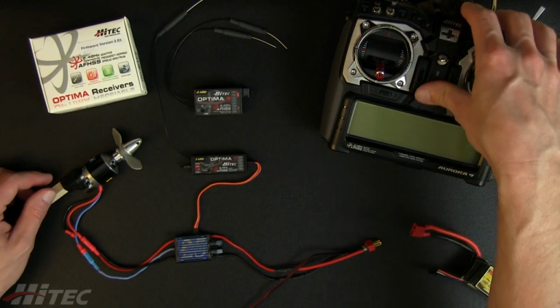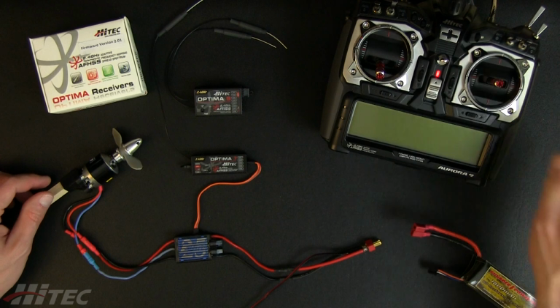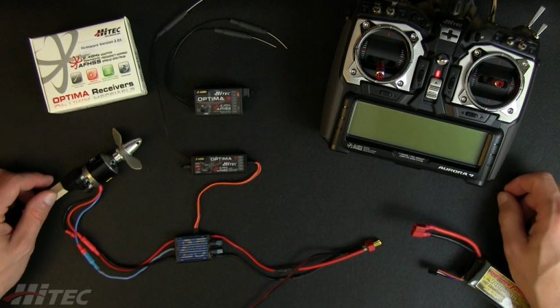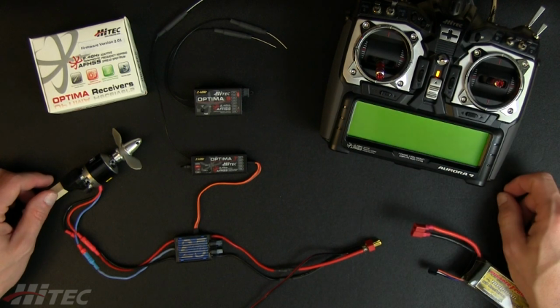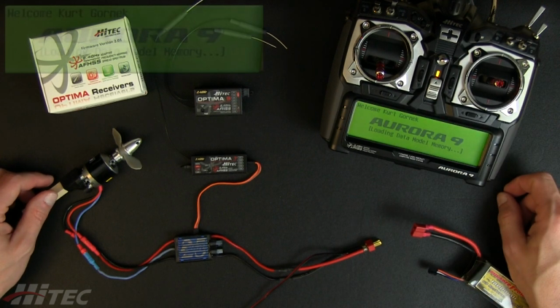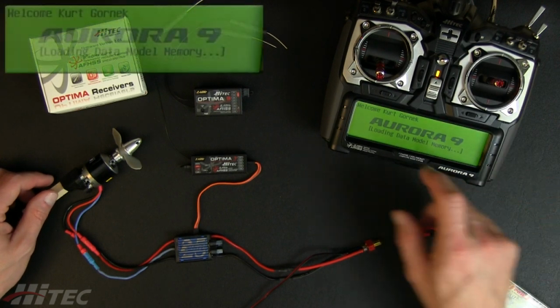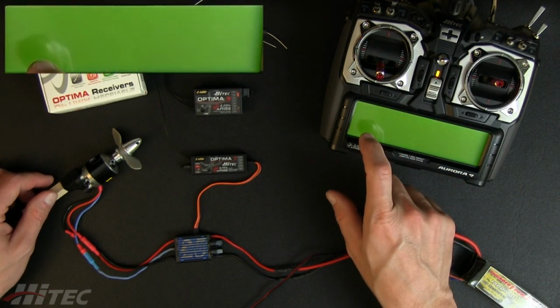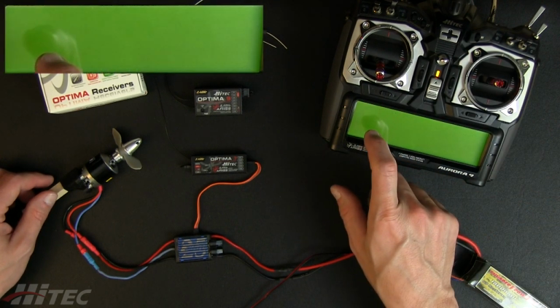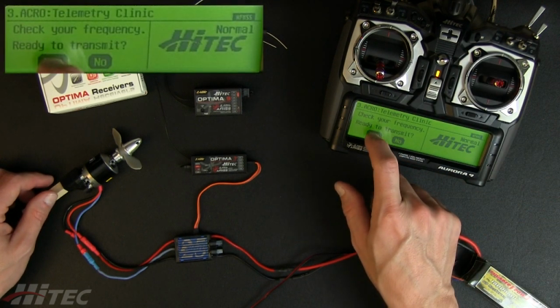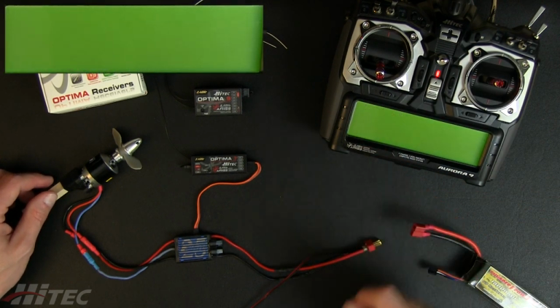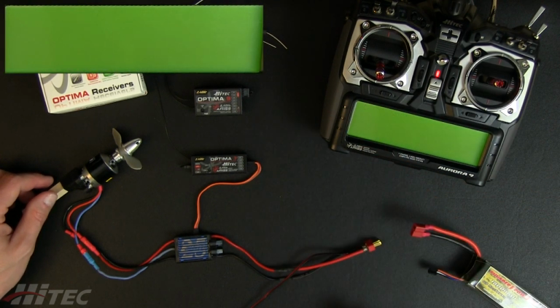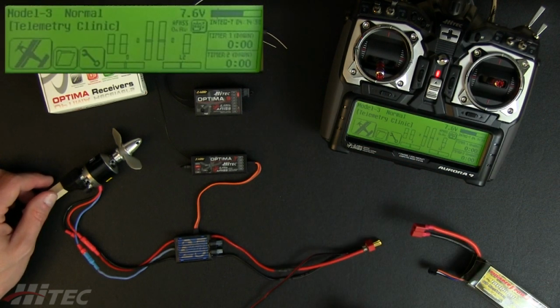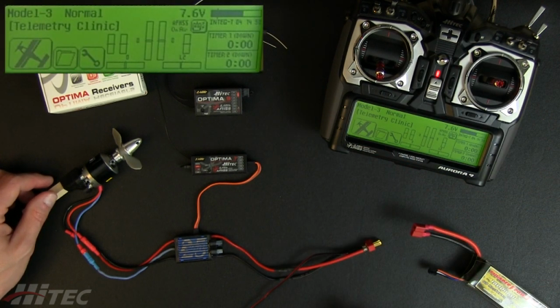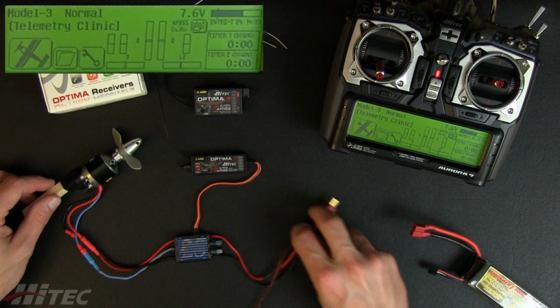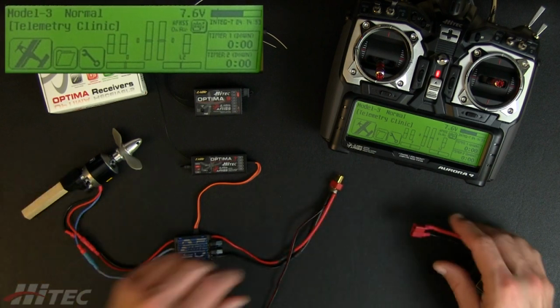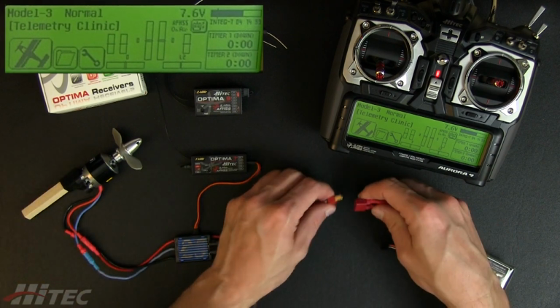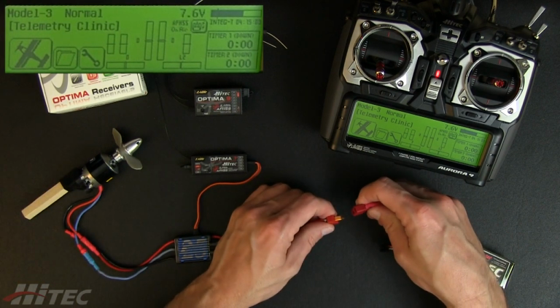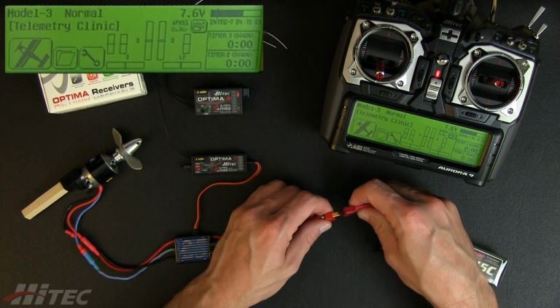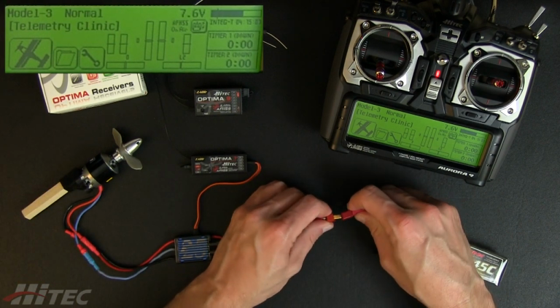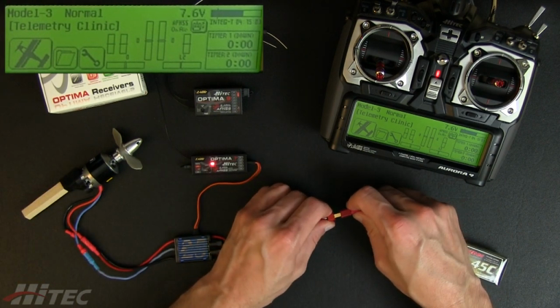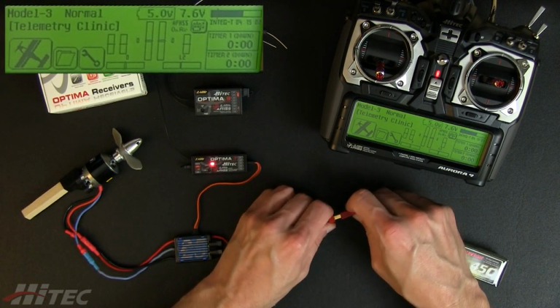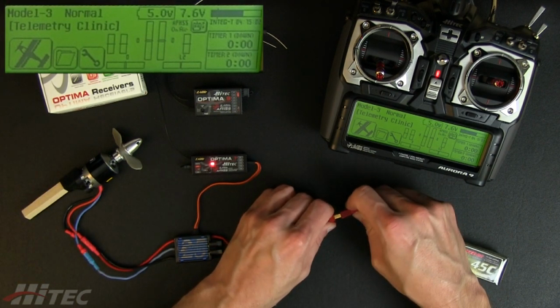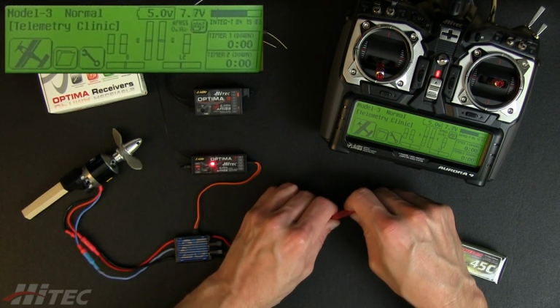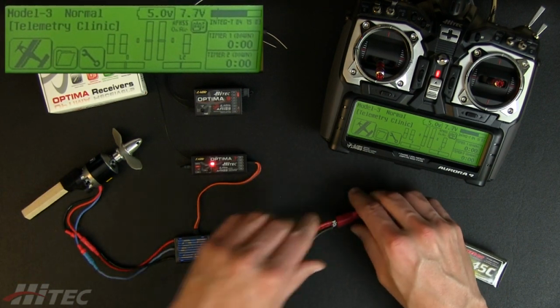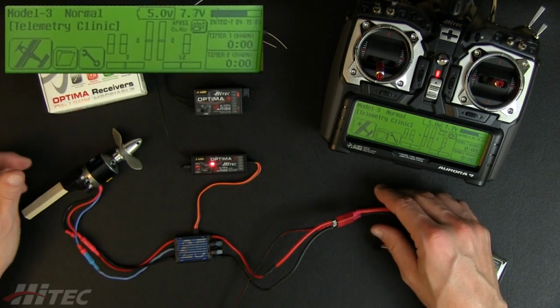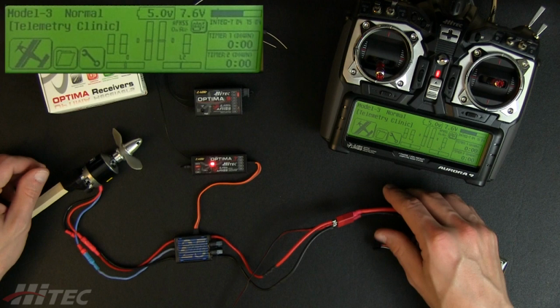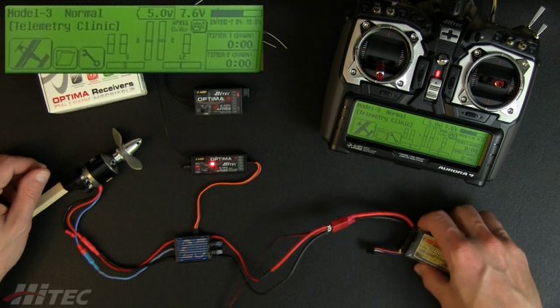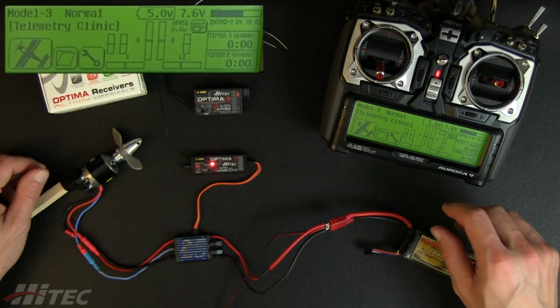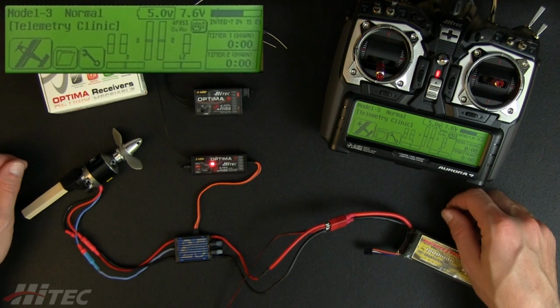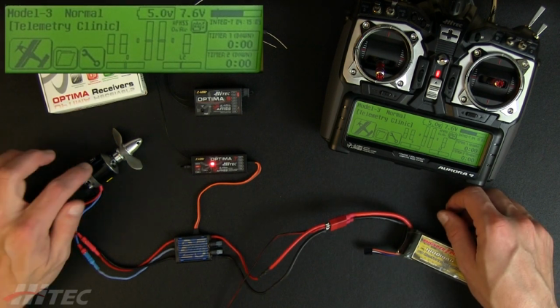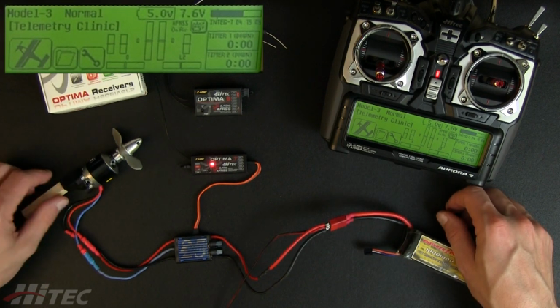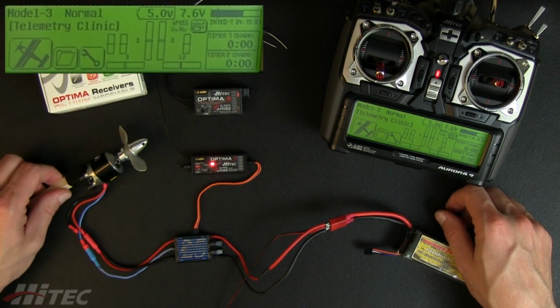We'll go ahead and power up the Aurora 9. All we do is plug in our main flight pack and we see that it's going to arm the motor.